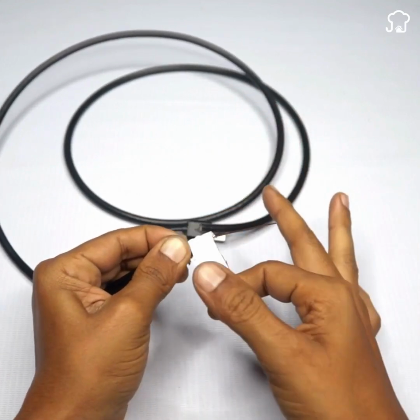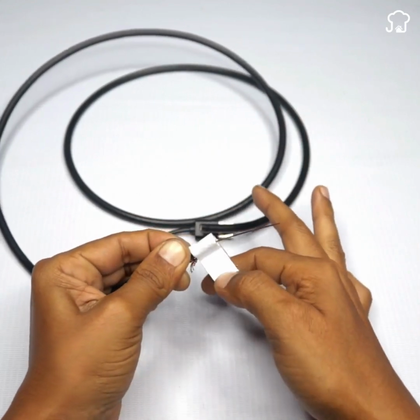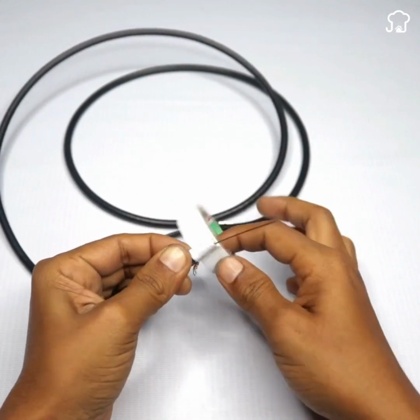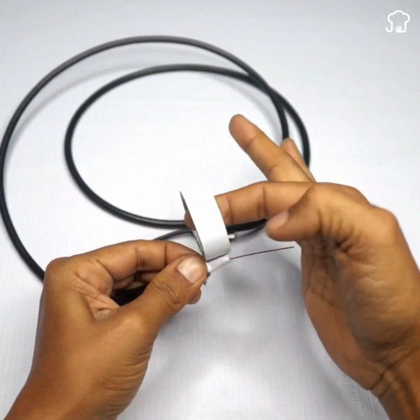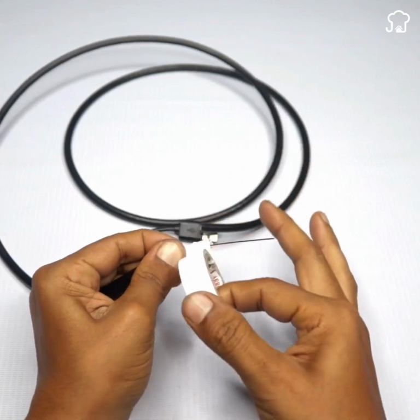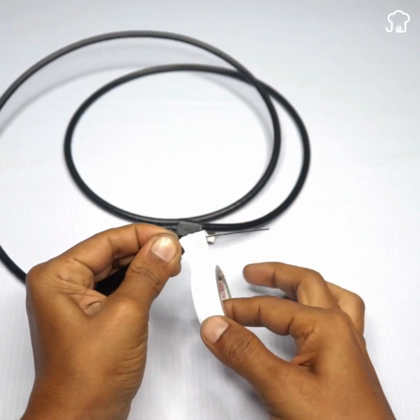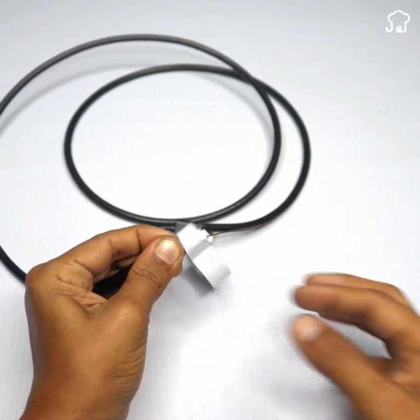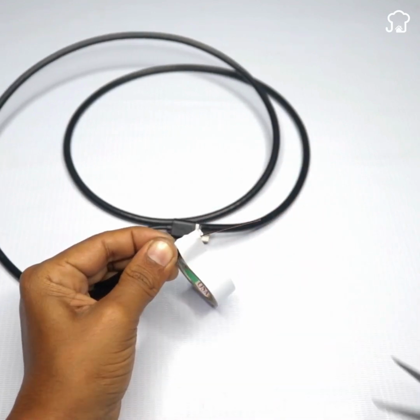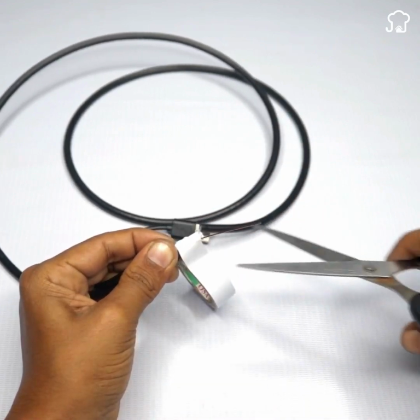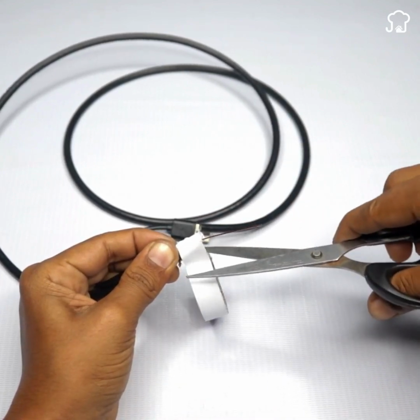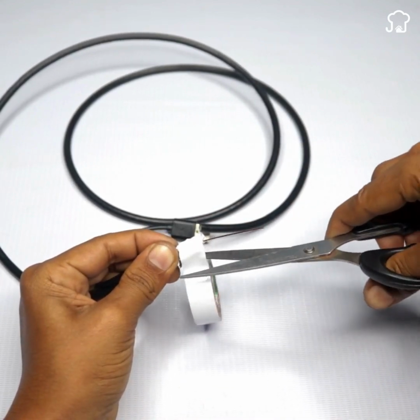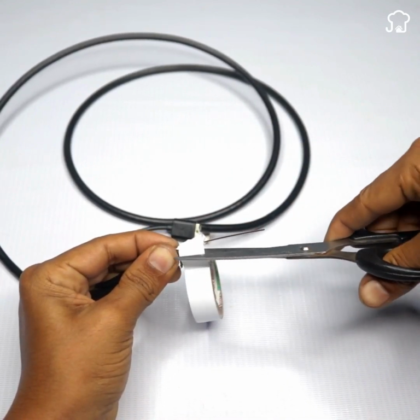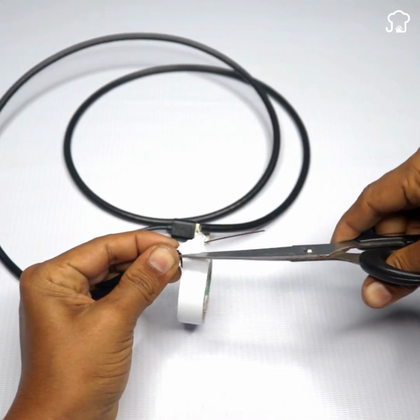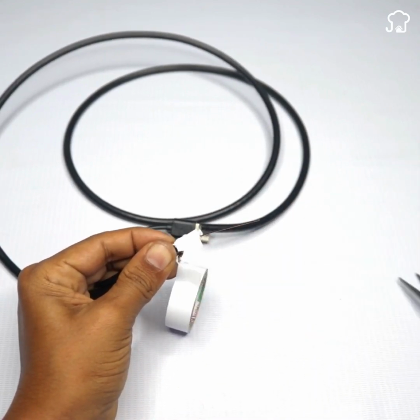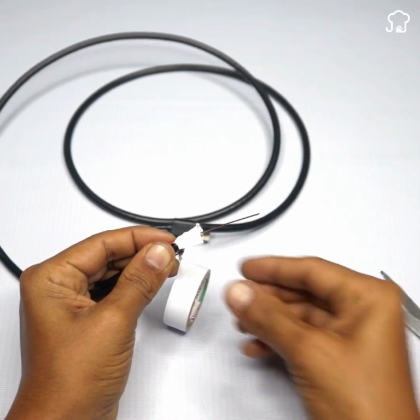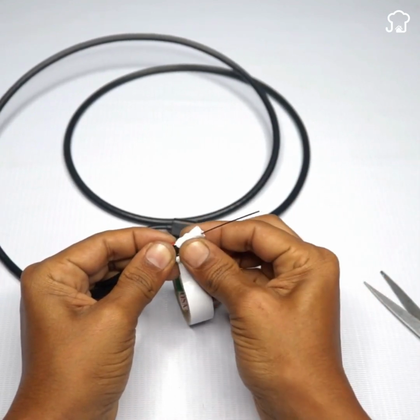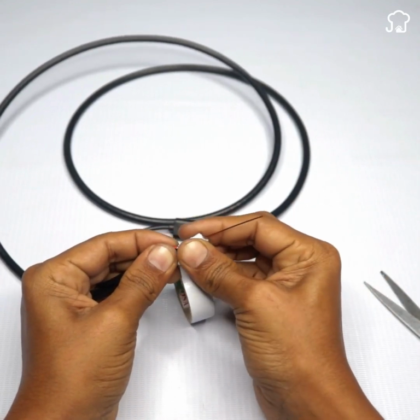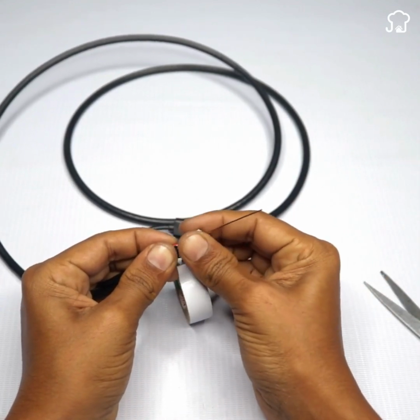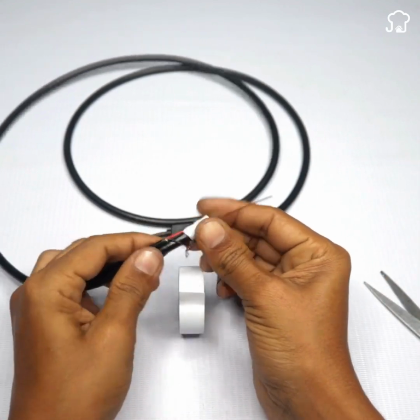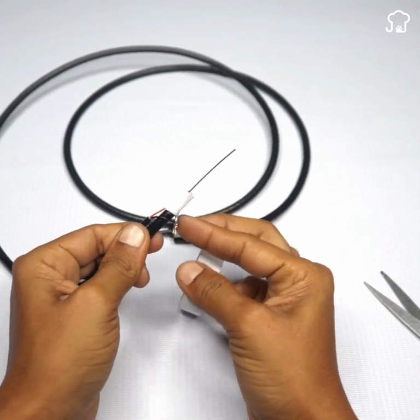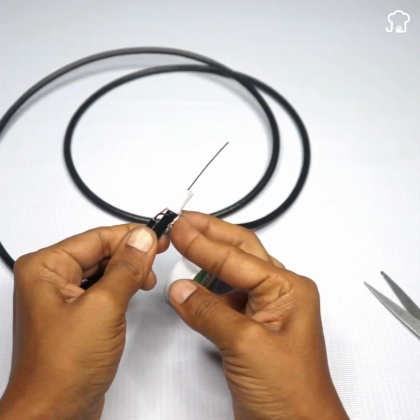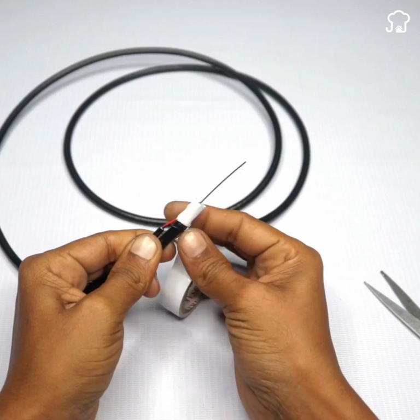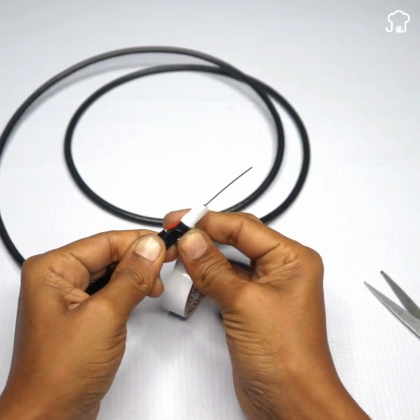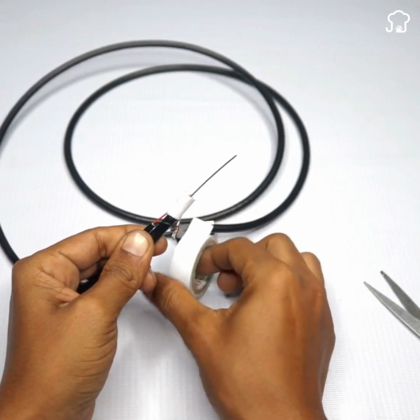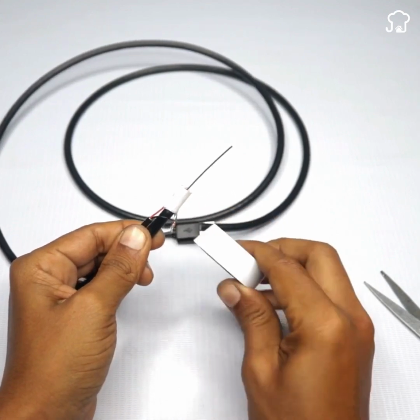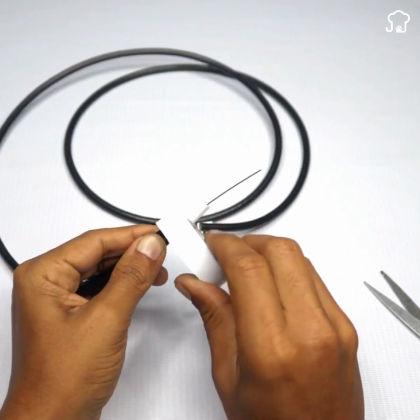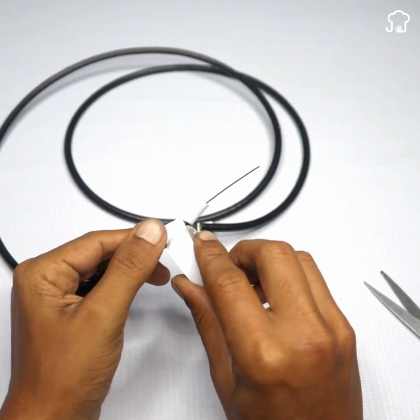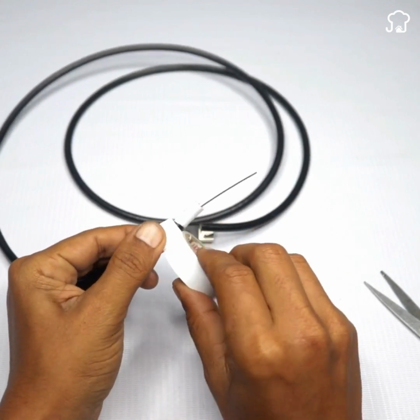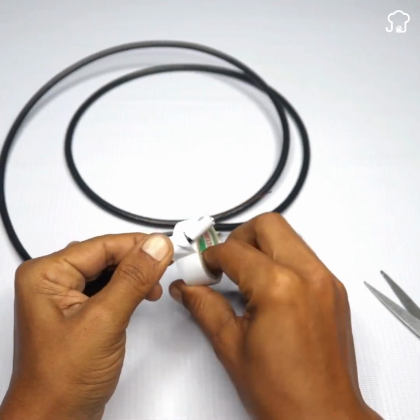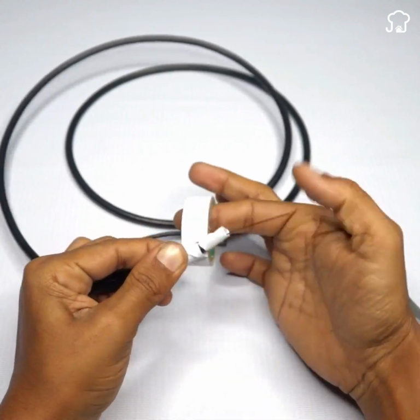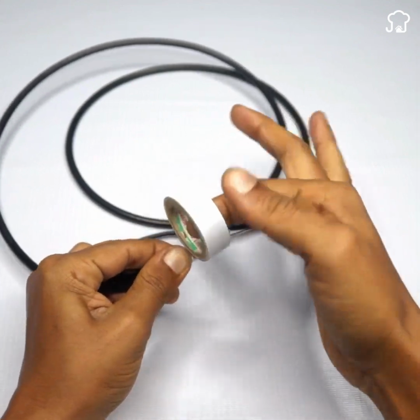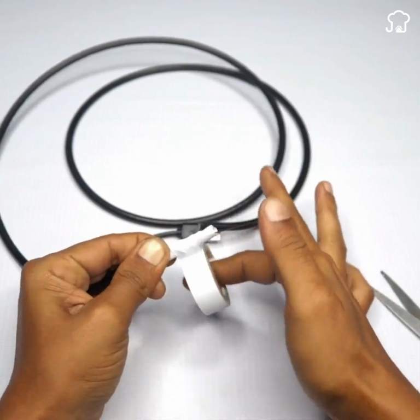With insulating tape, we'll secure the filaments to the copper, ensuring to cover everything completely. We'll also cover the copper with insulating tape, as shown on the screen.